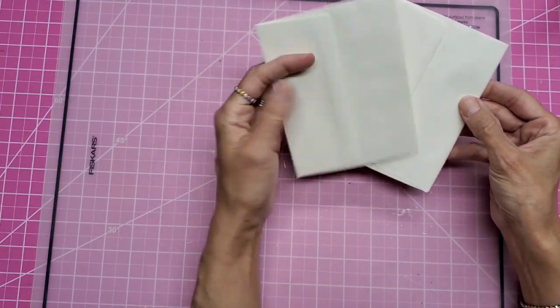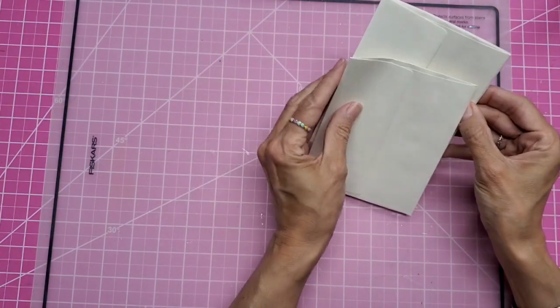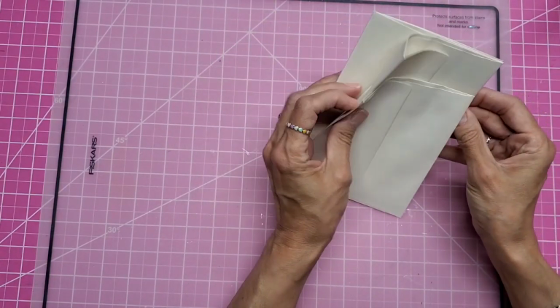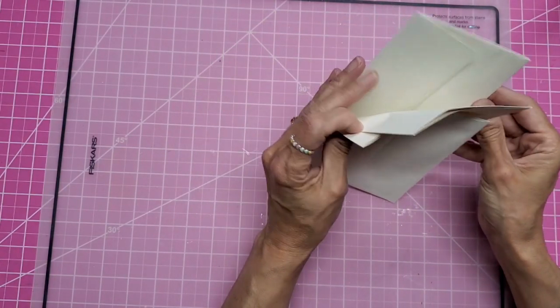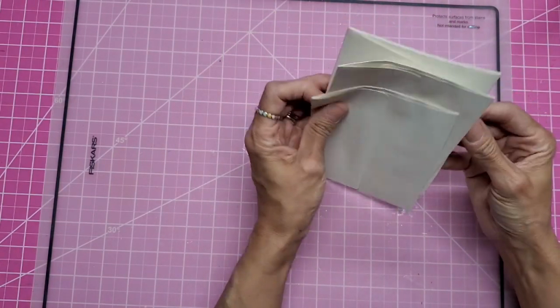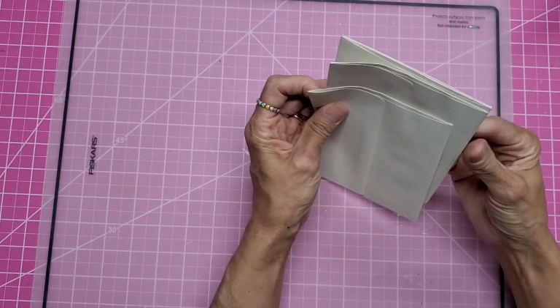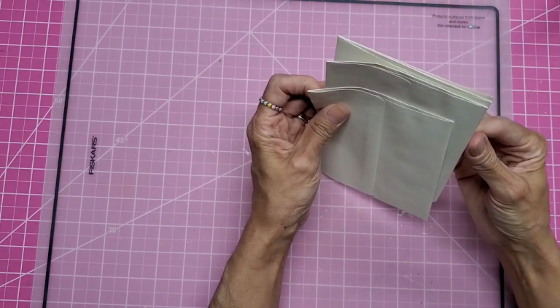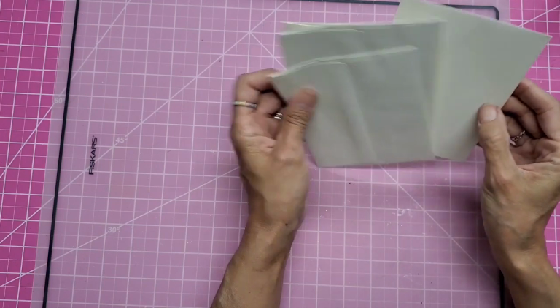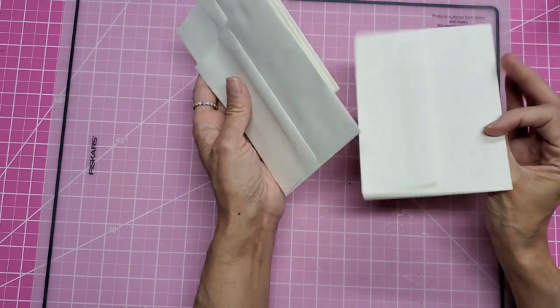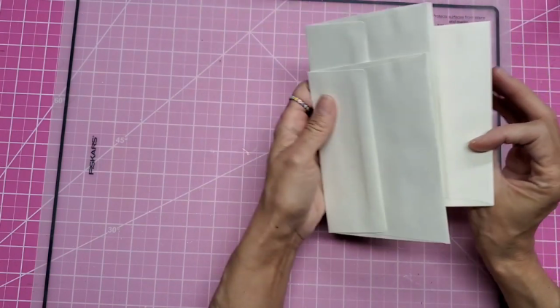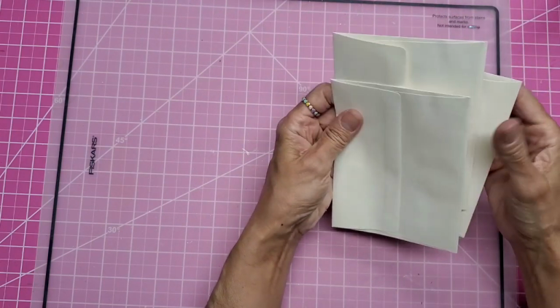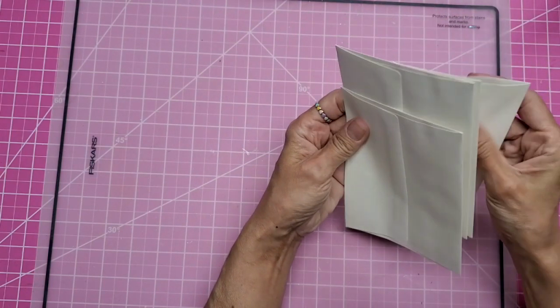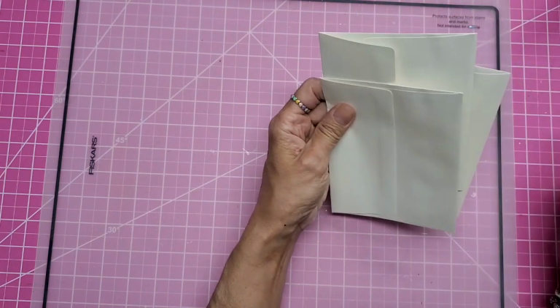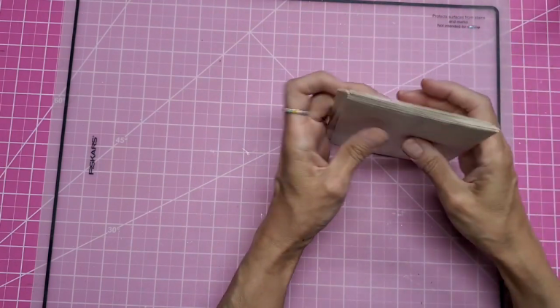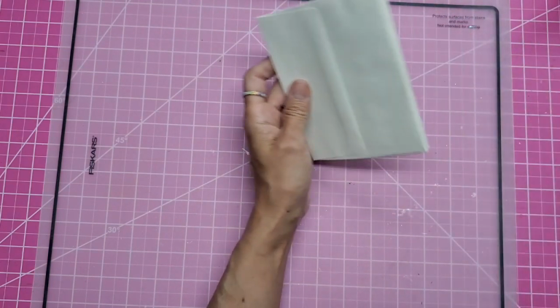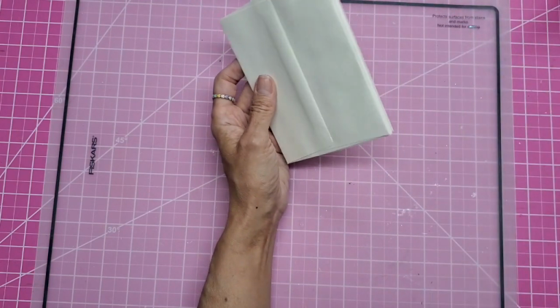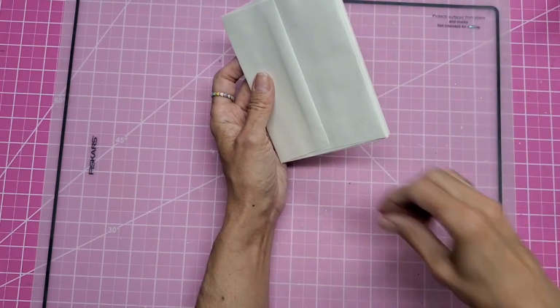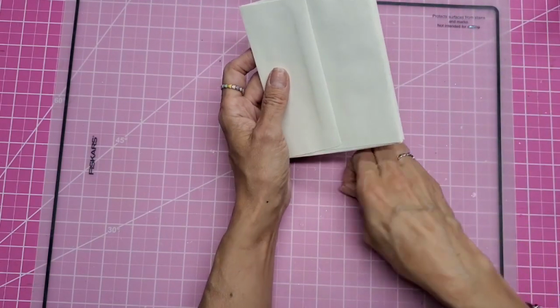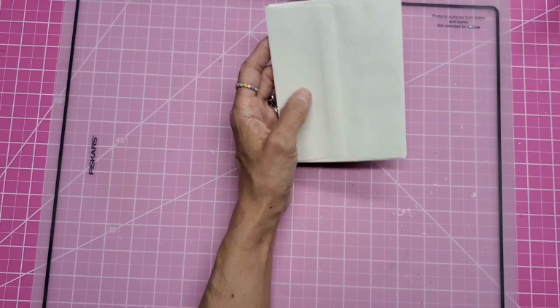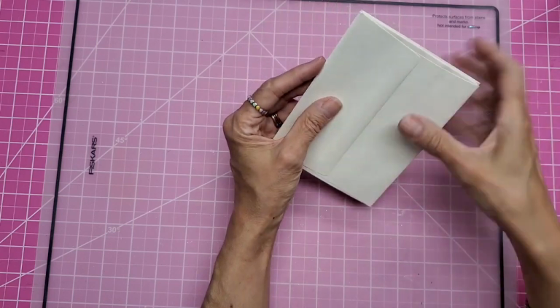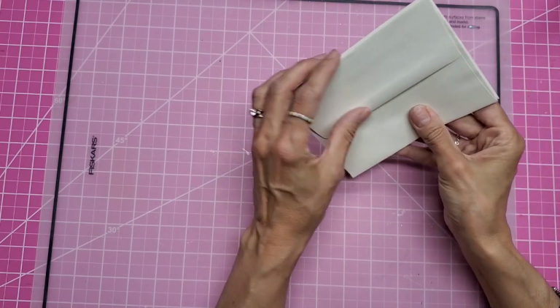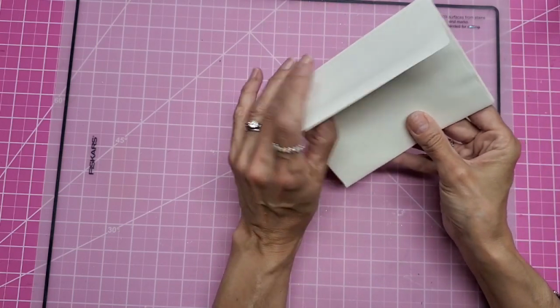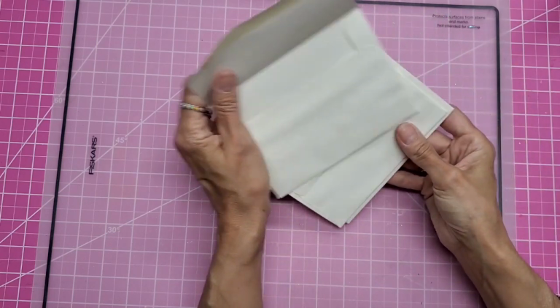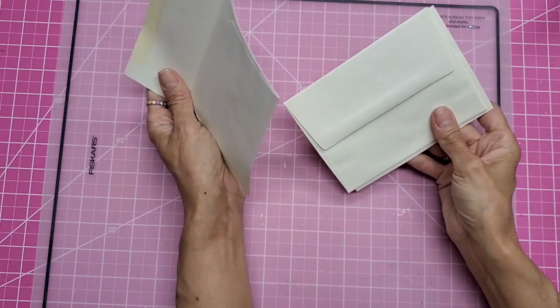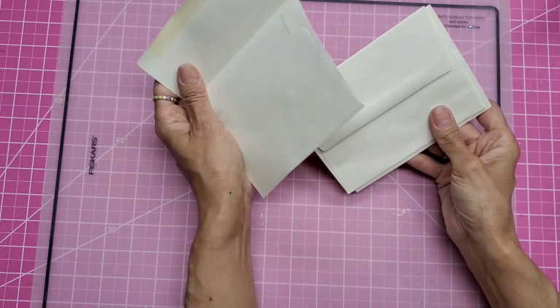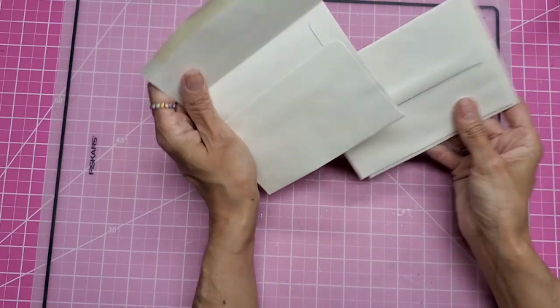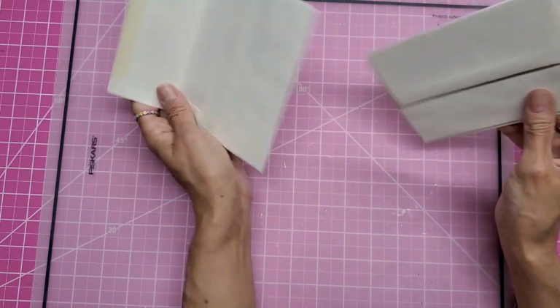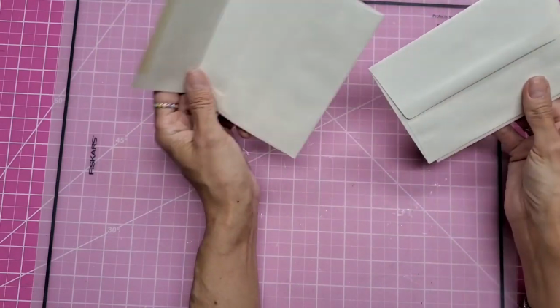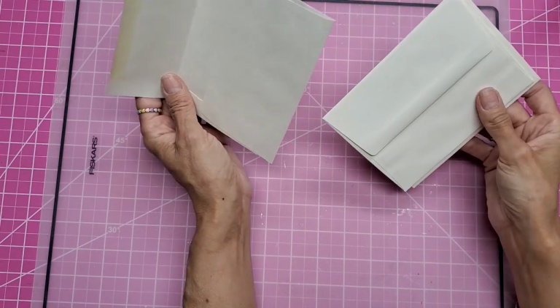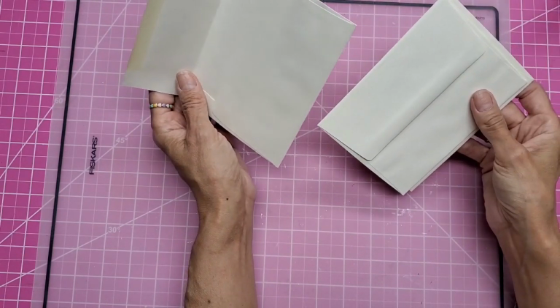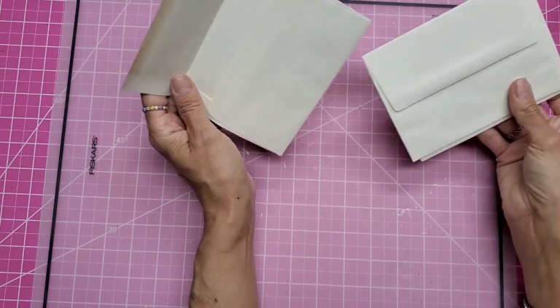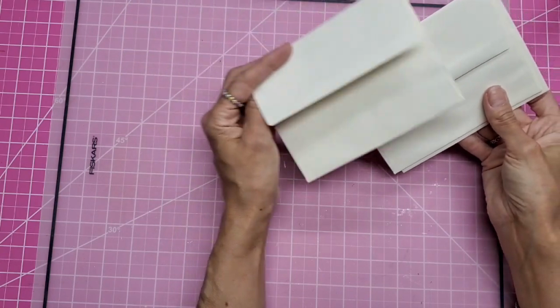This is a redo of another video I did a while back. I will give you a link to that video below, but I am redoing the tutorial now to show you how these are A2 envelopes, which means they hold a four-and-a-quarter by five-and-a-half card.